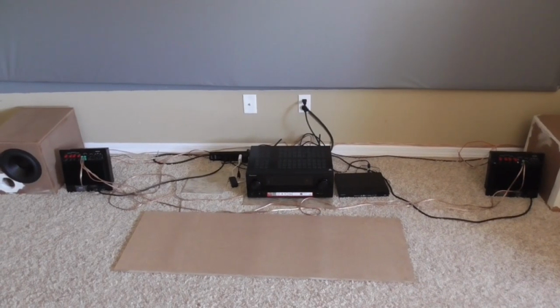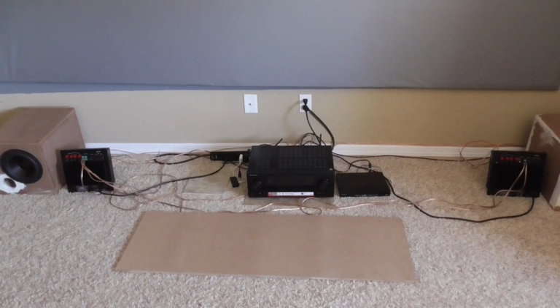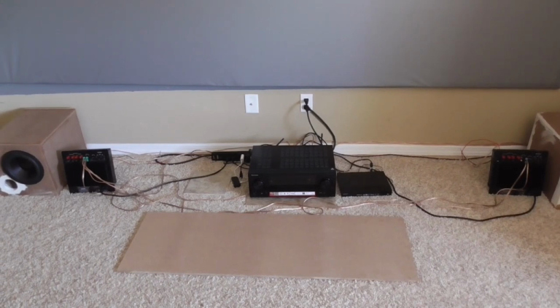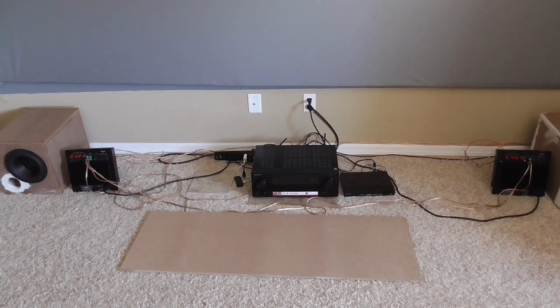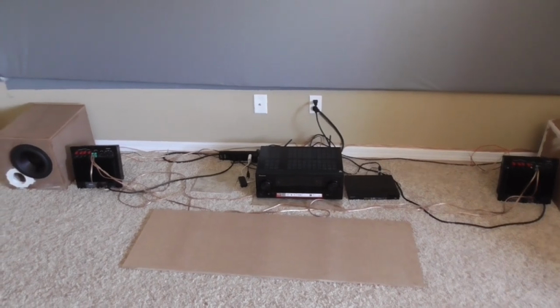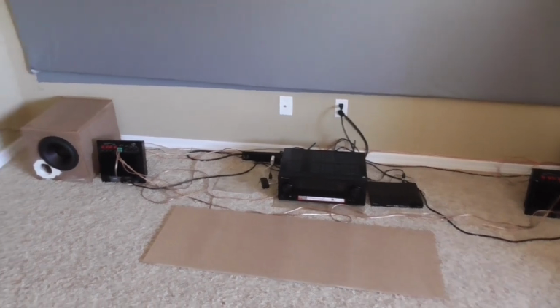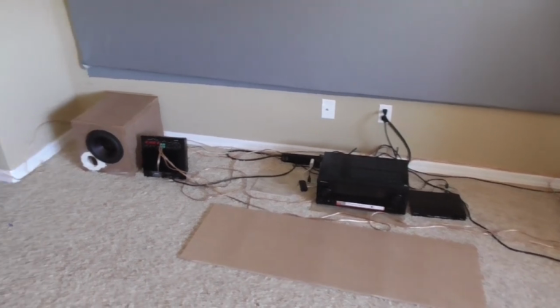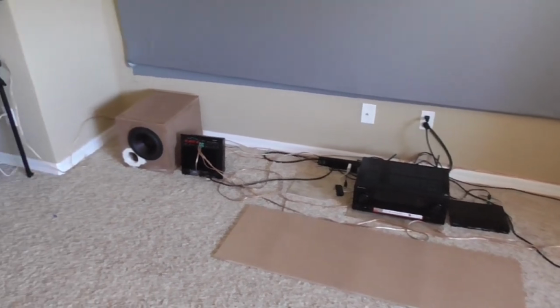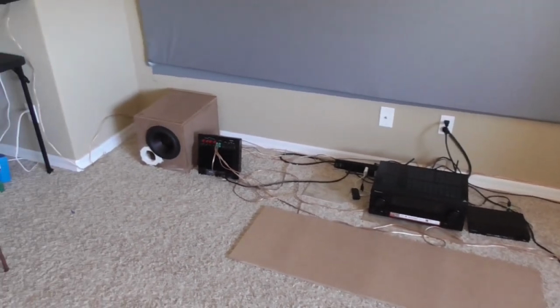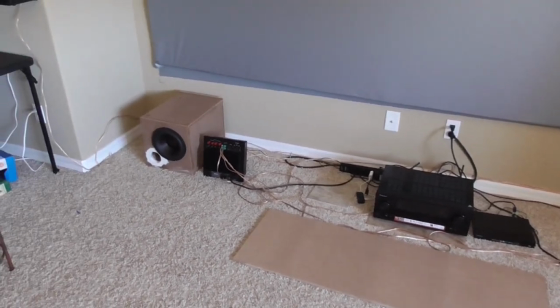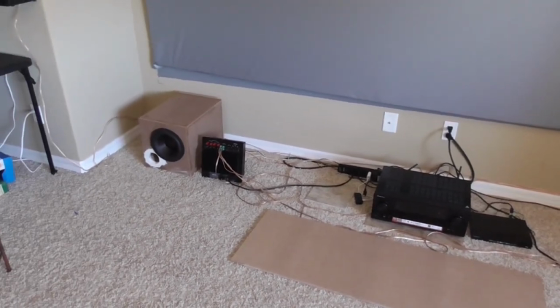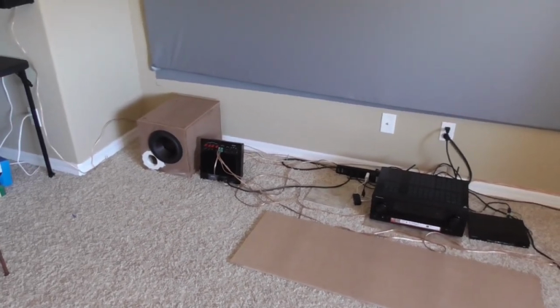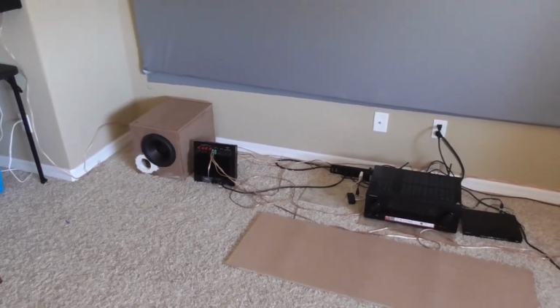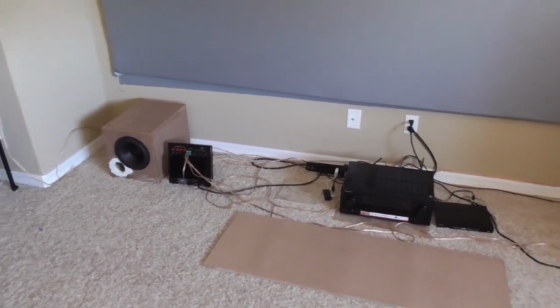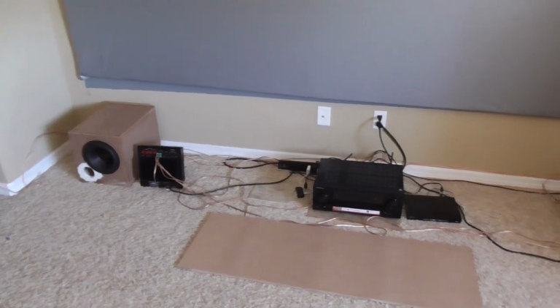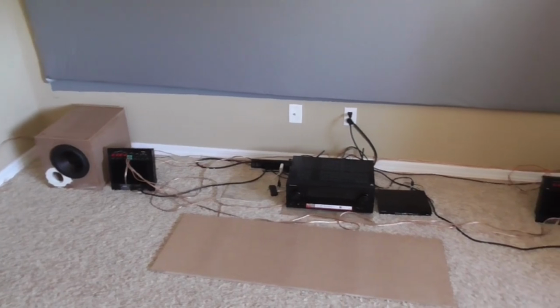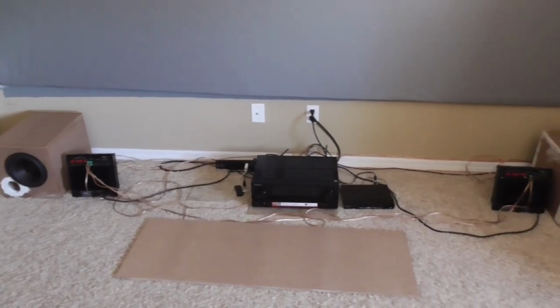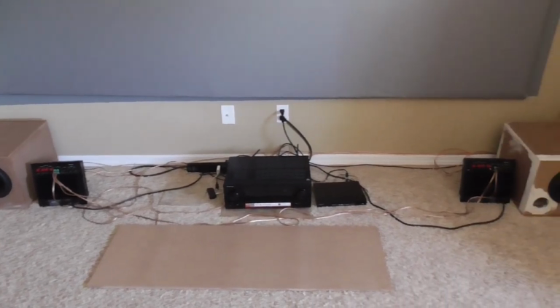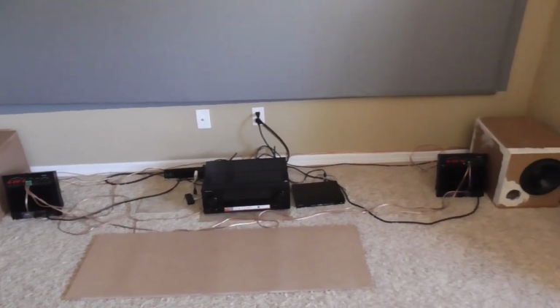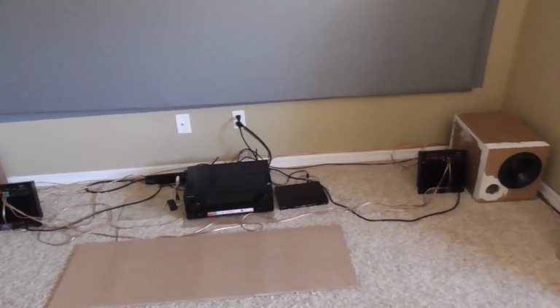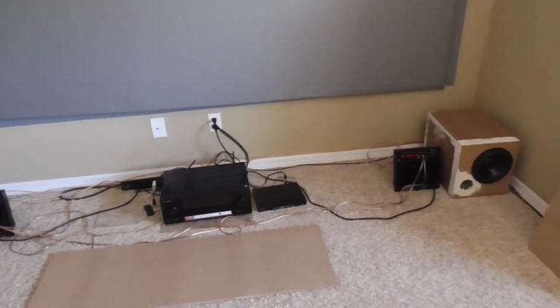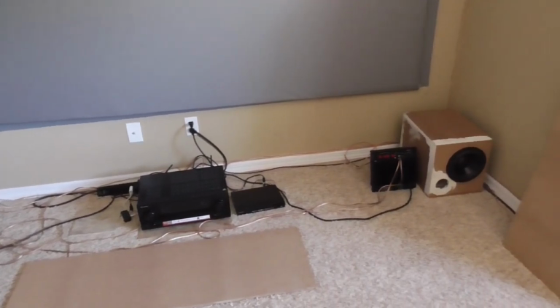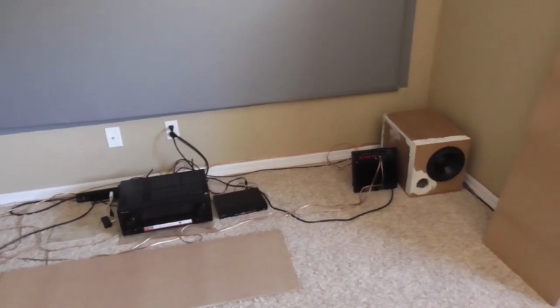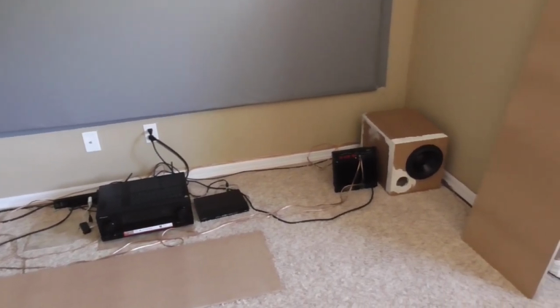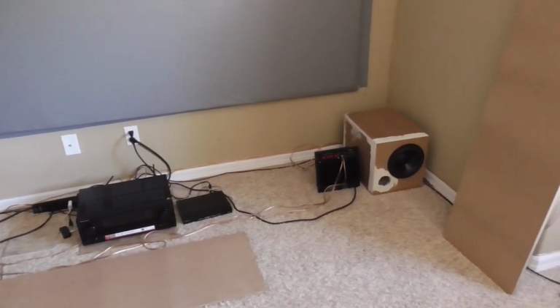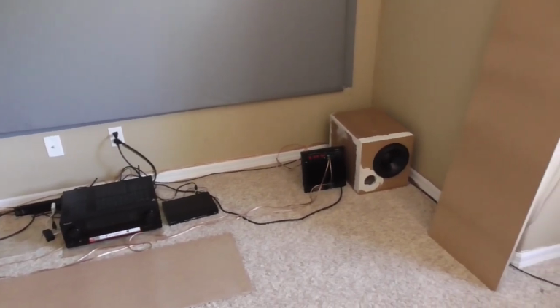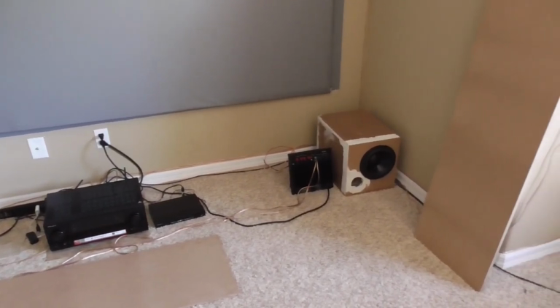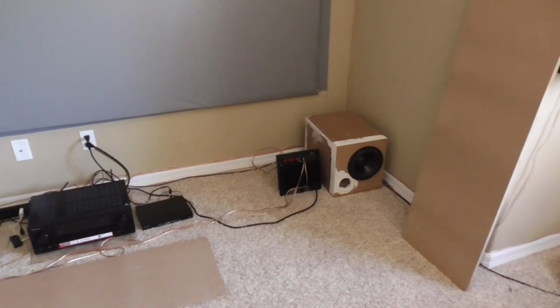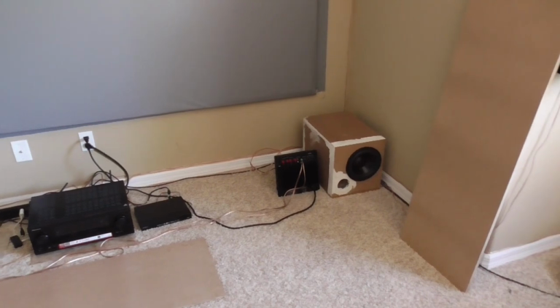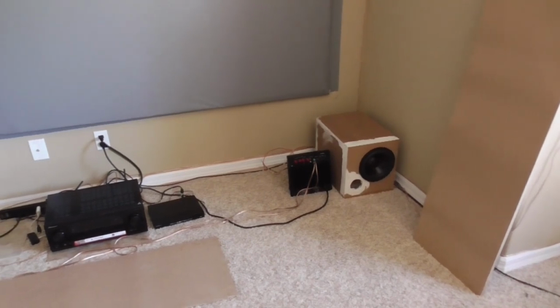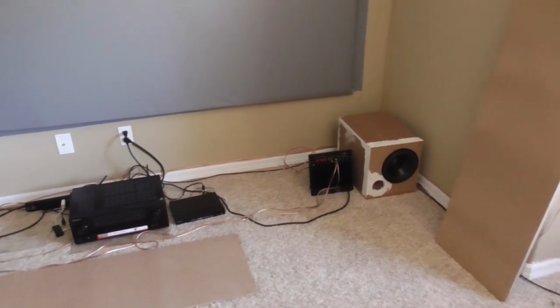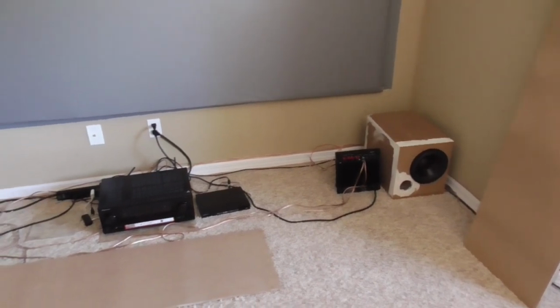What is up family? I'd like to welcome you guys to the bedroom. Well, that sounds a little weird, but in terms of audio video equipment, I'd like to welcome you guys to my bedroom.